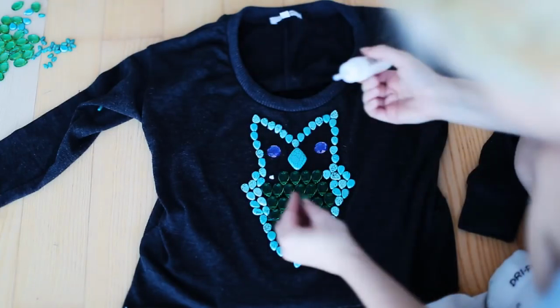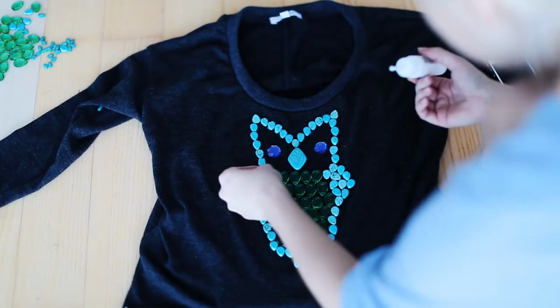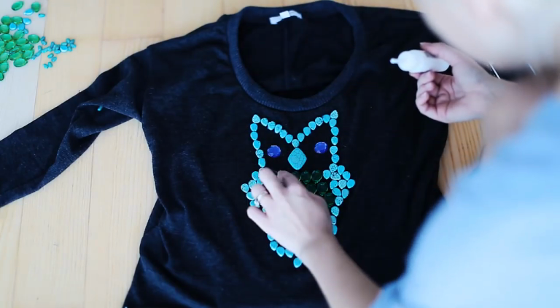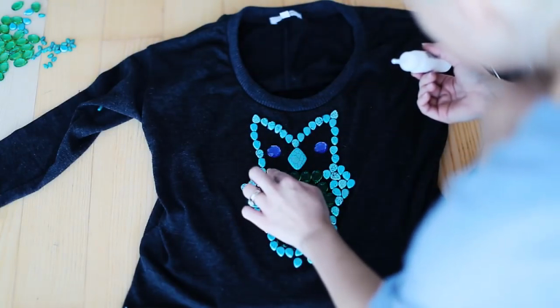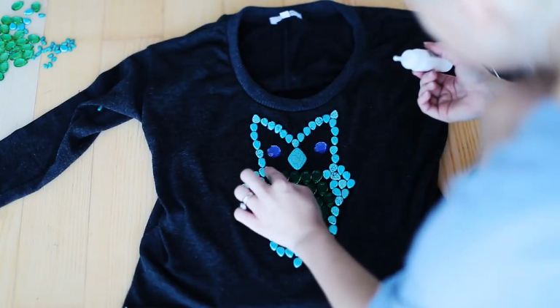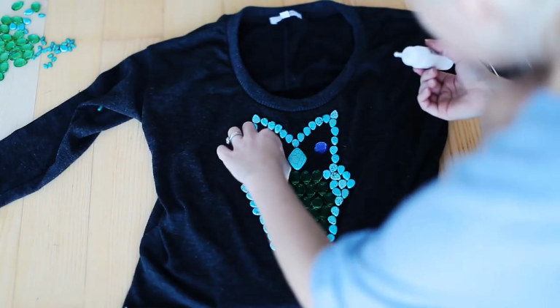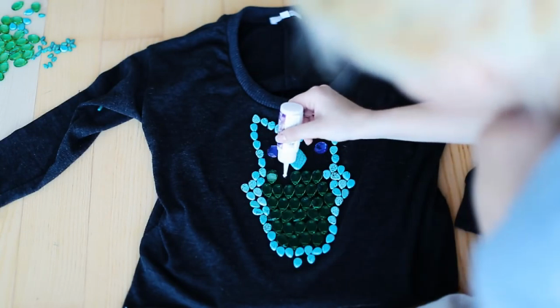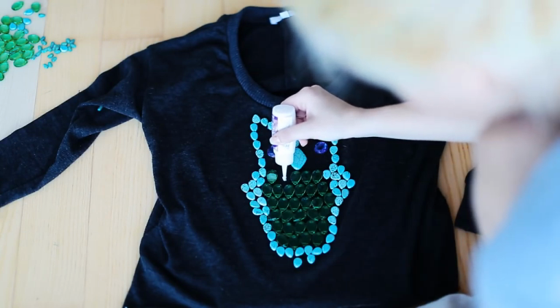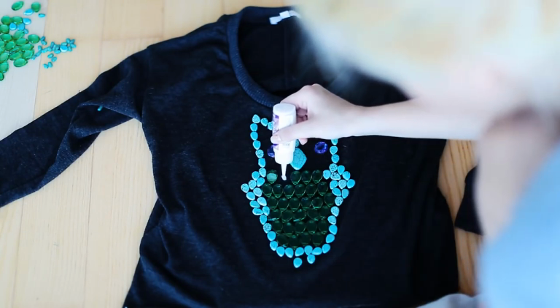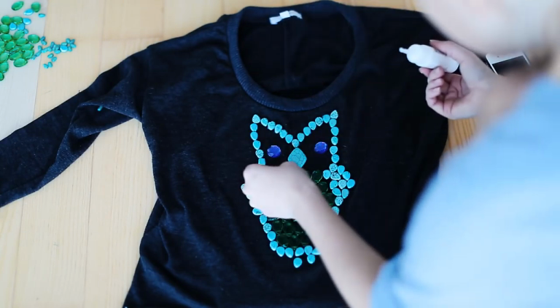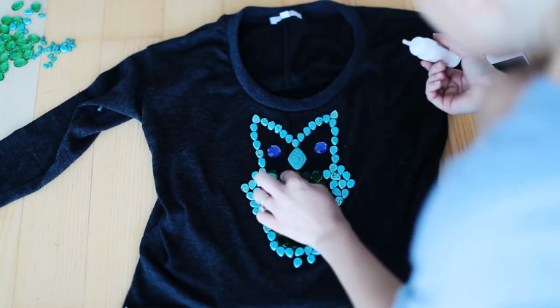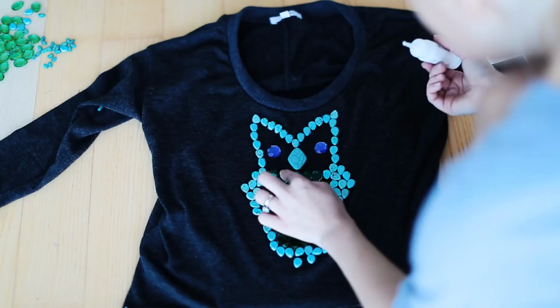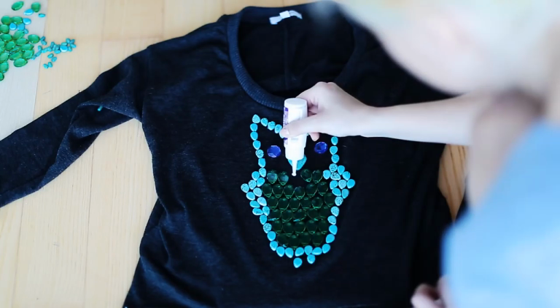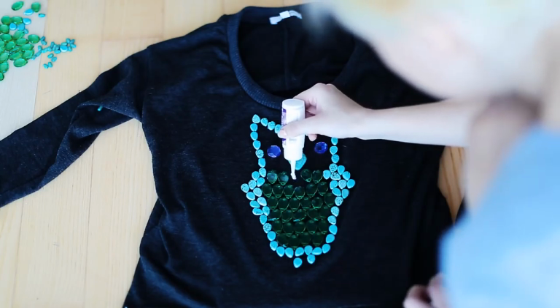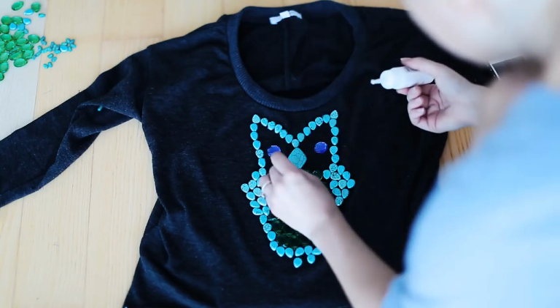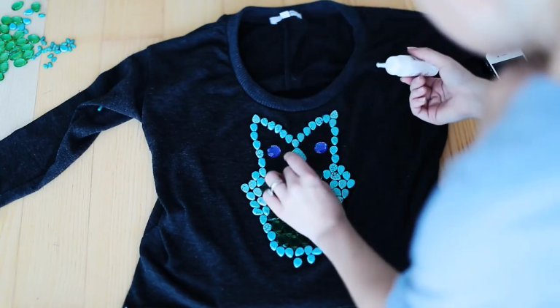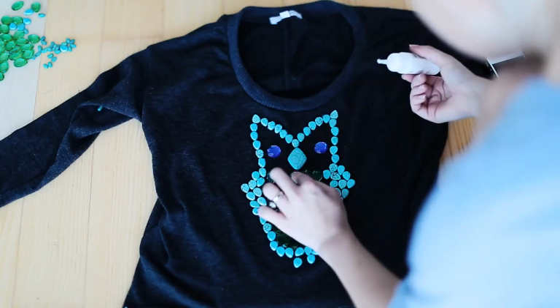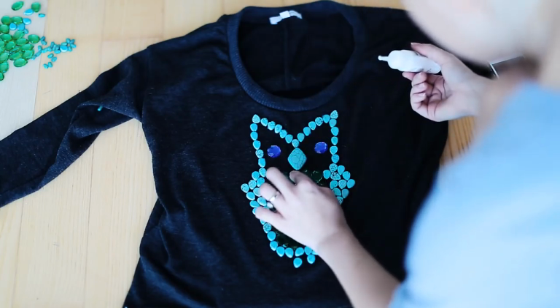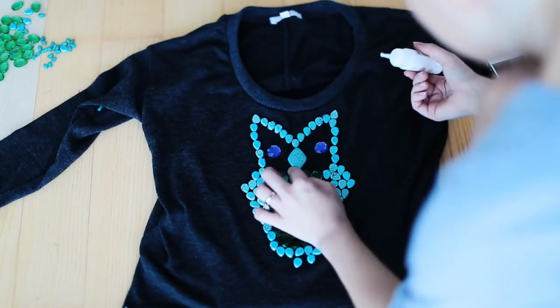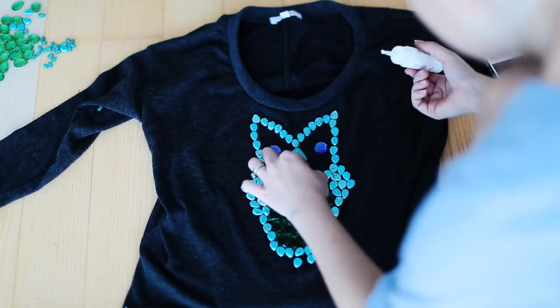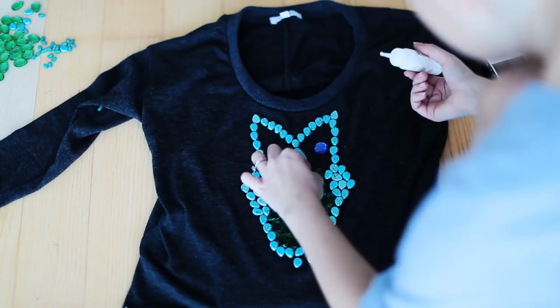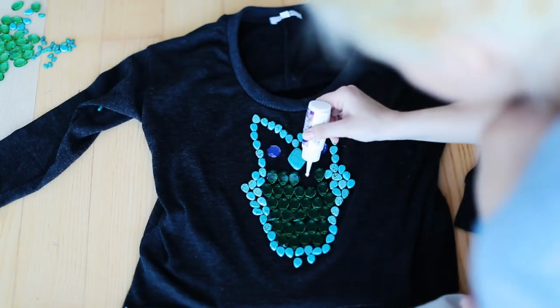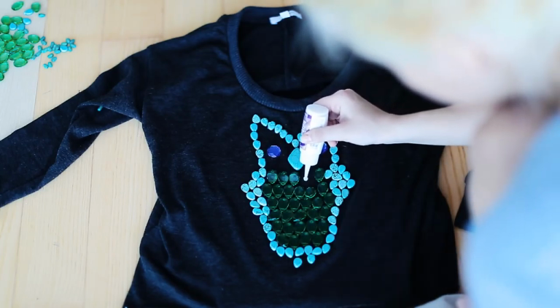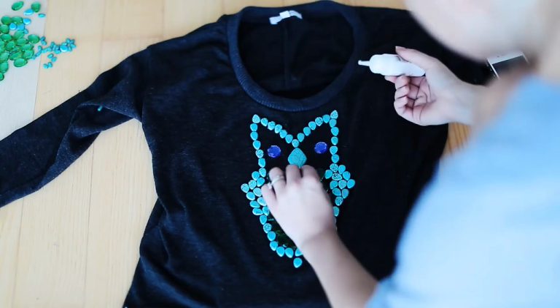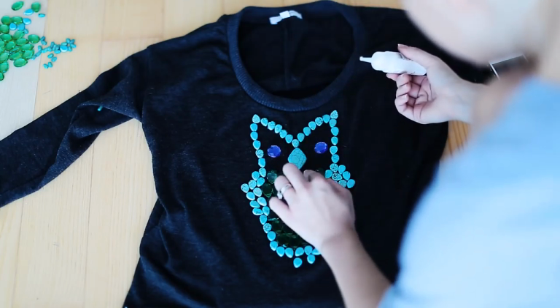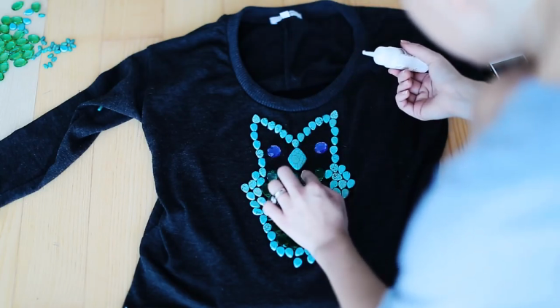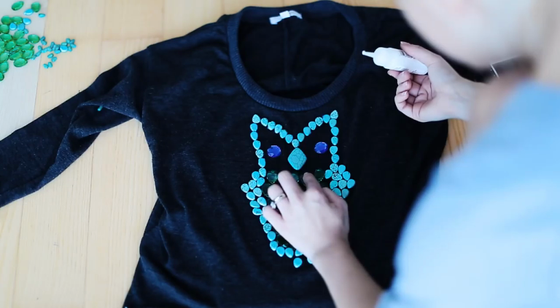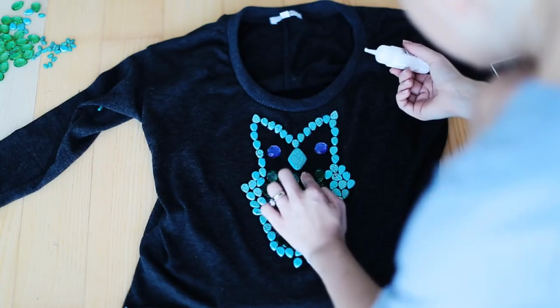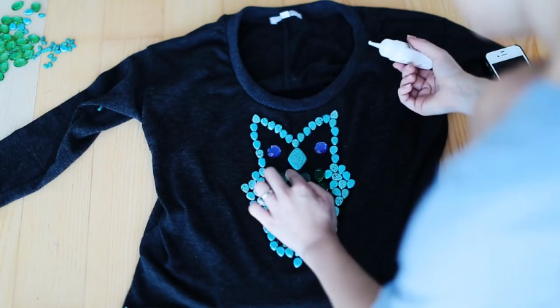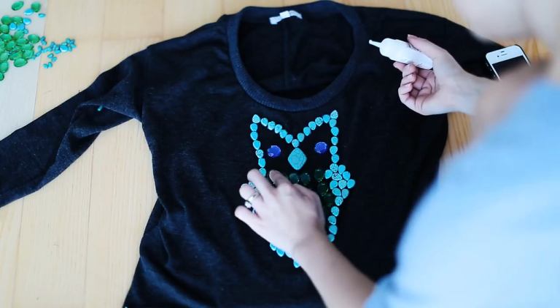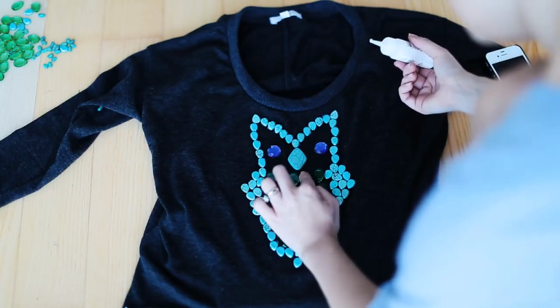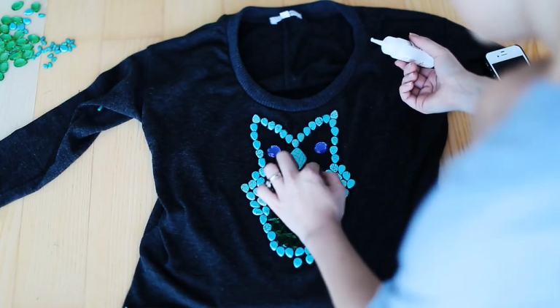As you can see it looks a little bit white but it will dry clear and it will look really nice. I would suggest washing this by hand in warm water.